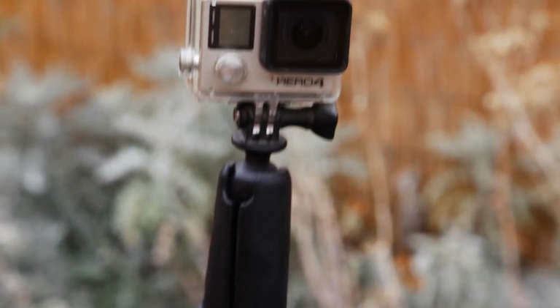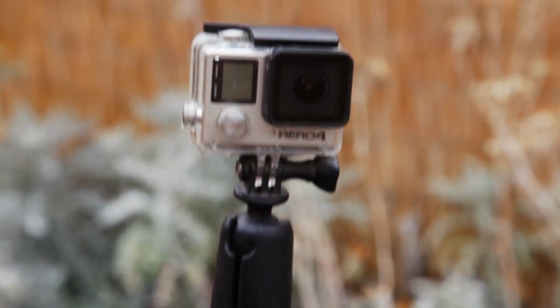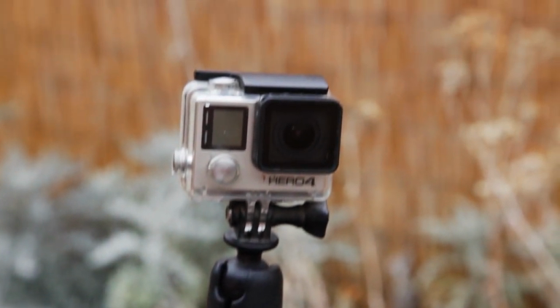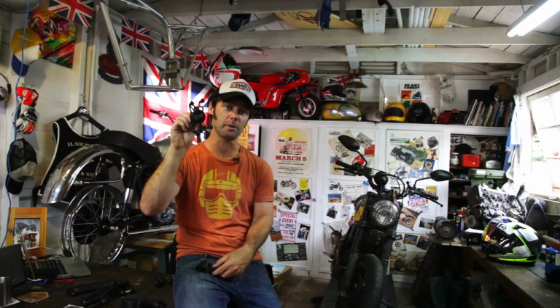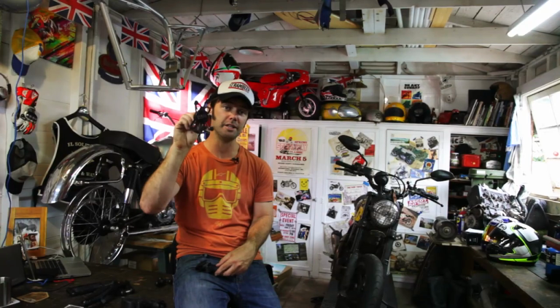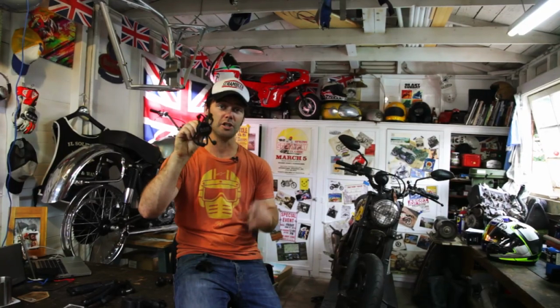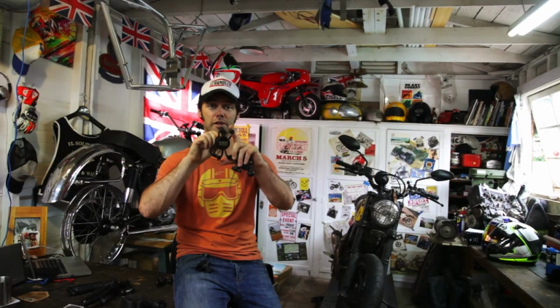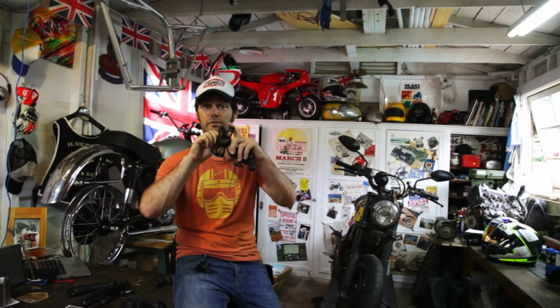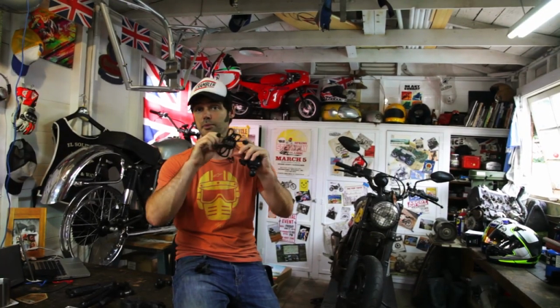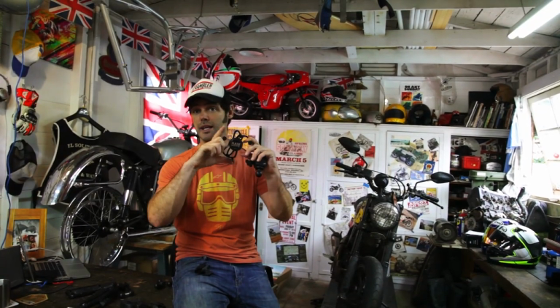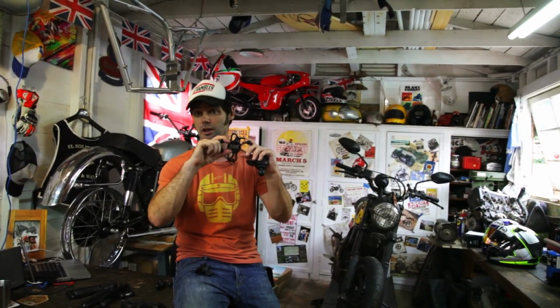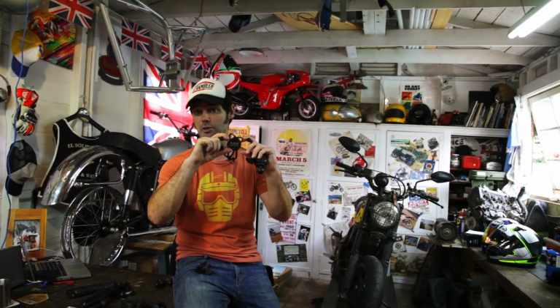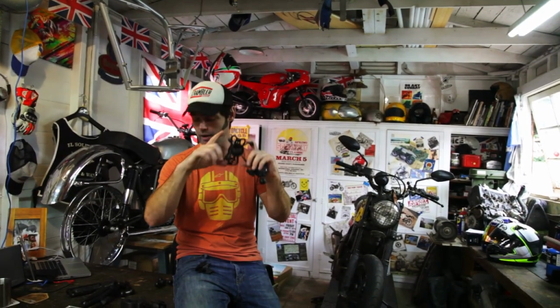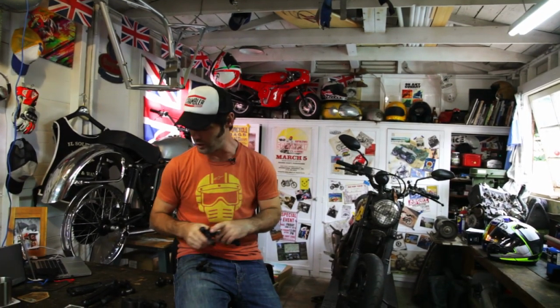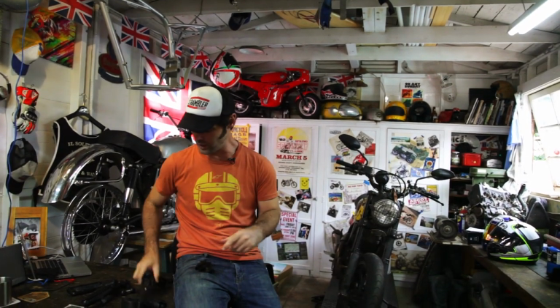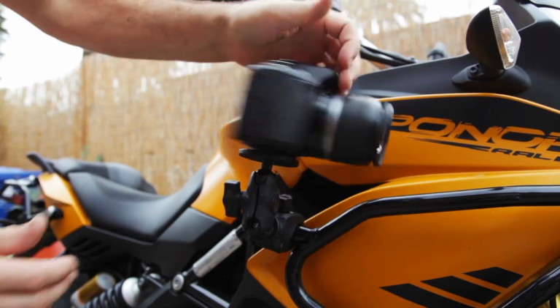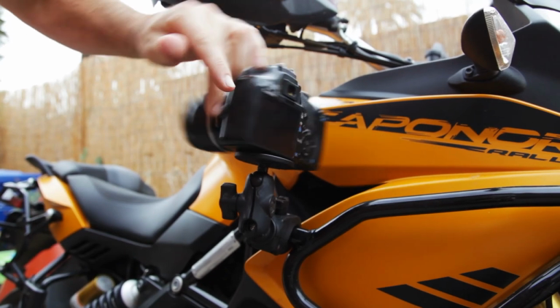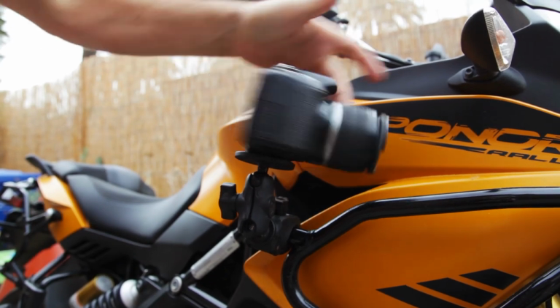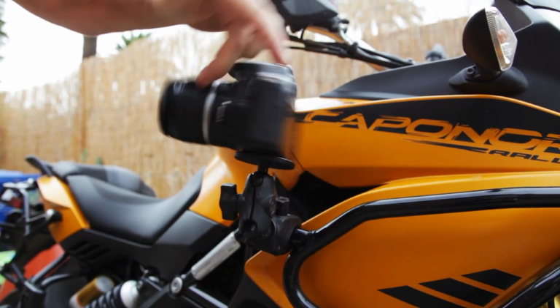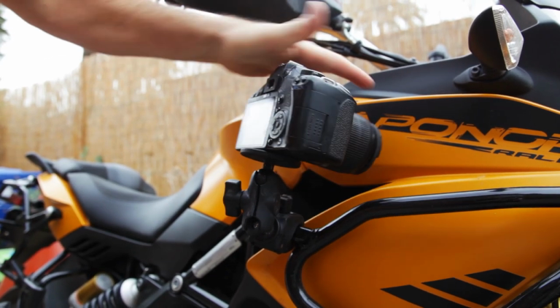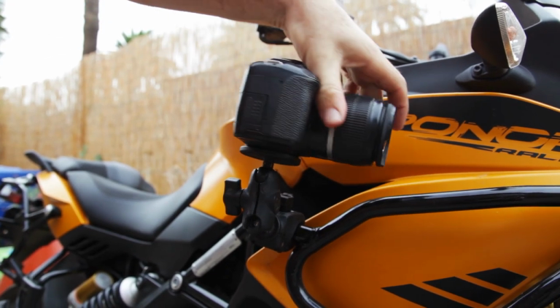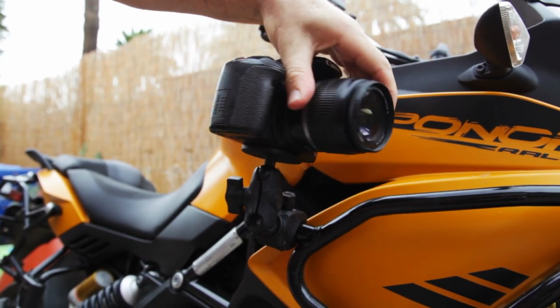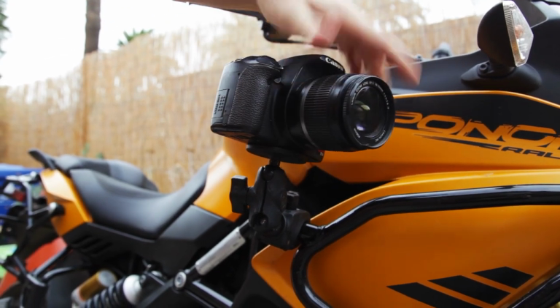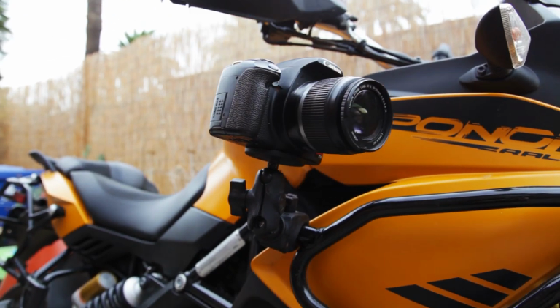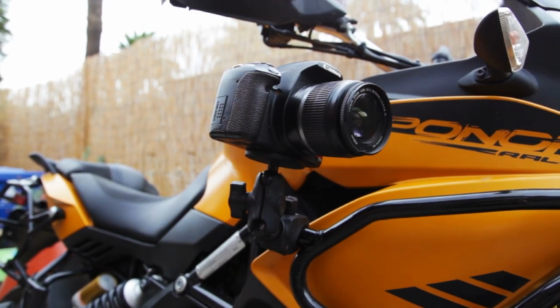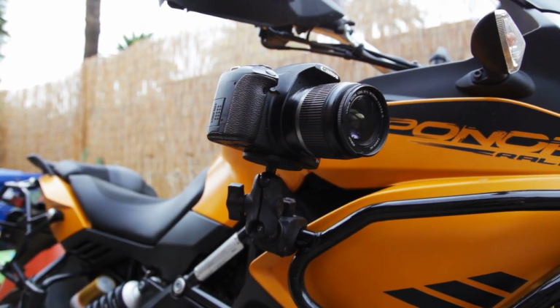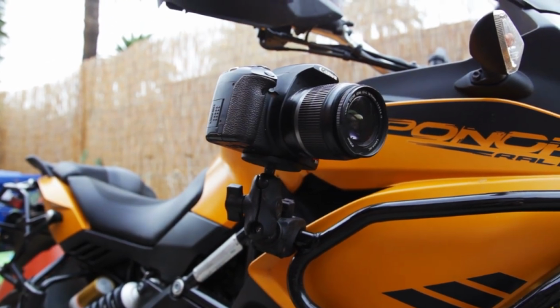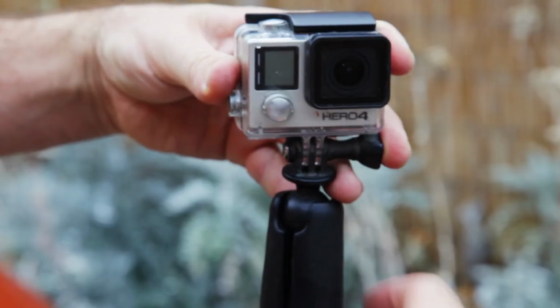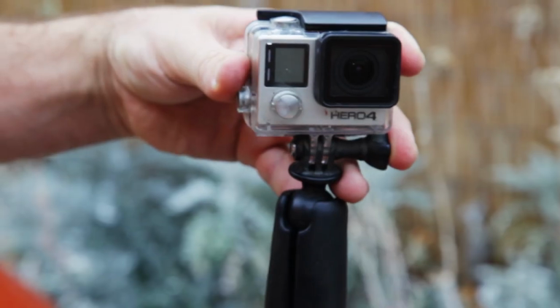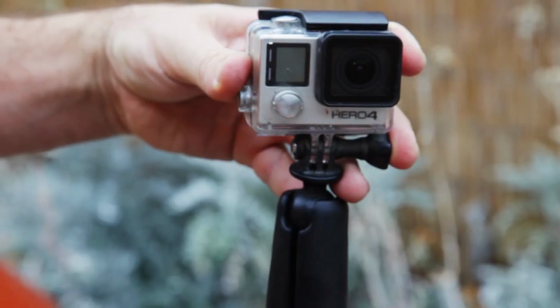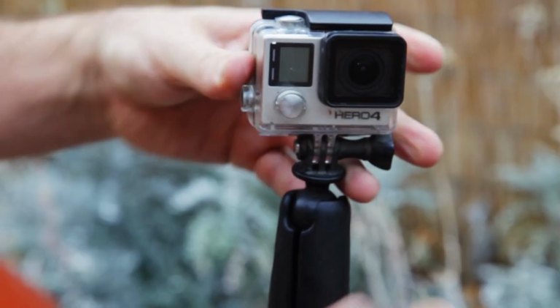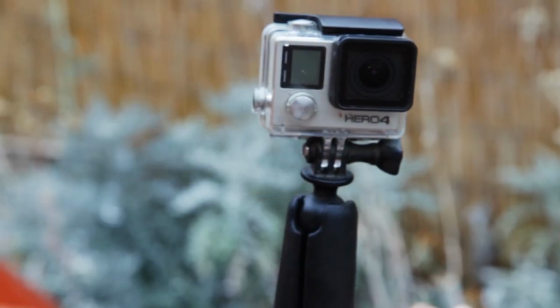The product on the top is interchangeable. You've got something here that you can use with your iPhone, something here for a normal DSLR camera, and another mount that you can fit a GoPro to.